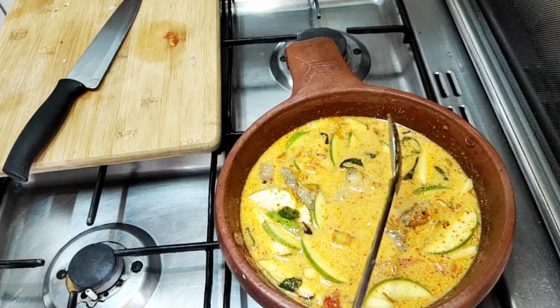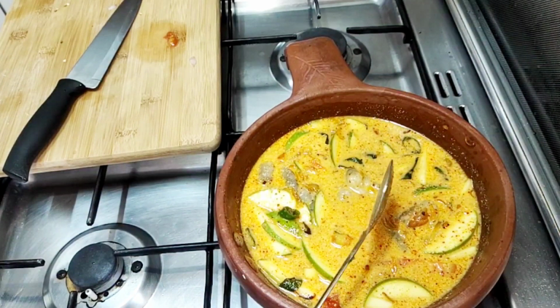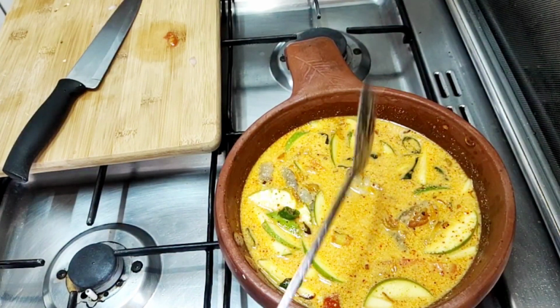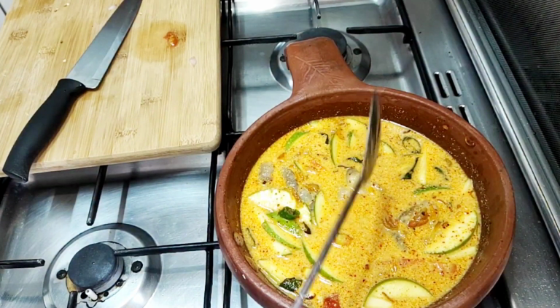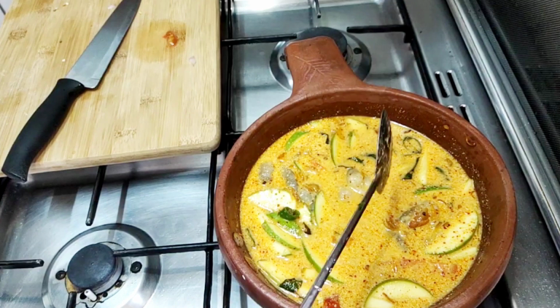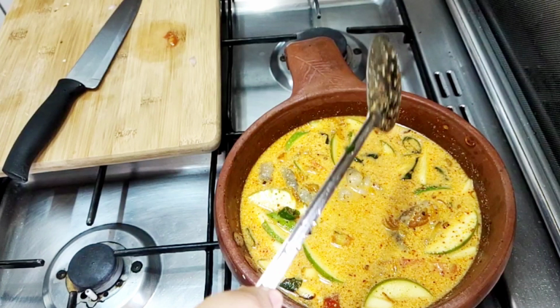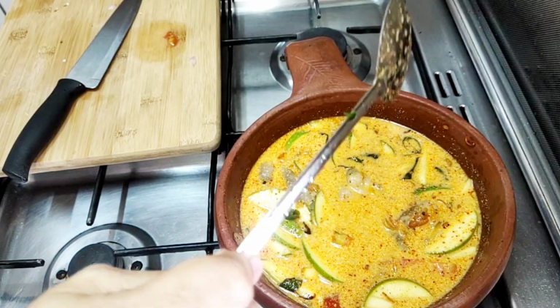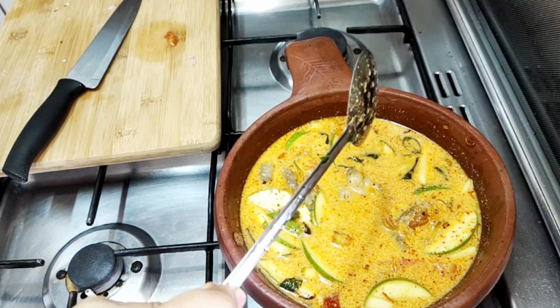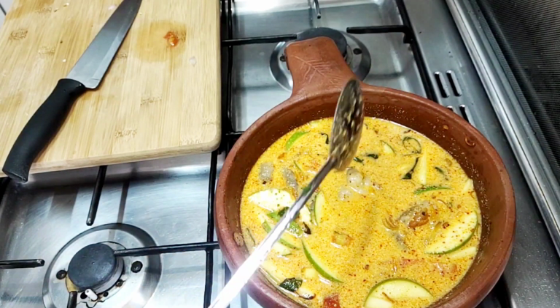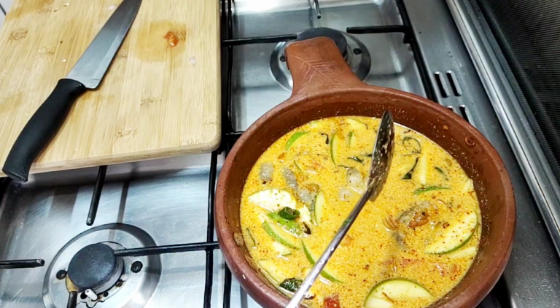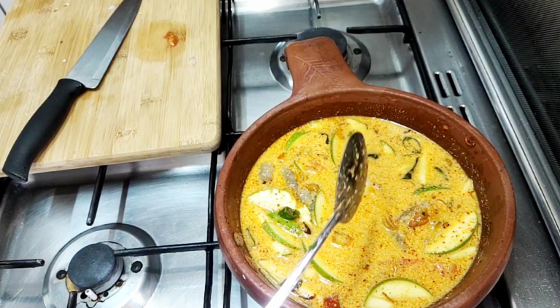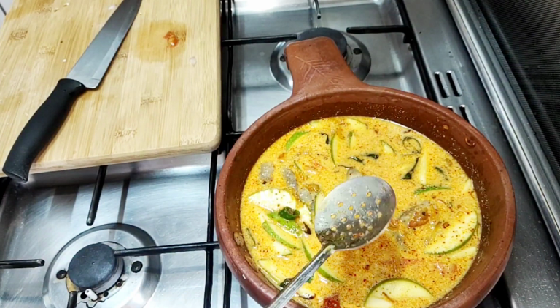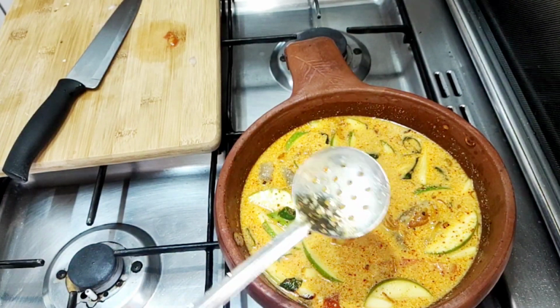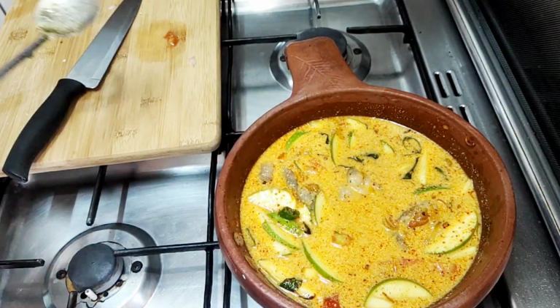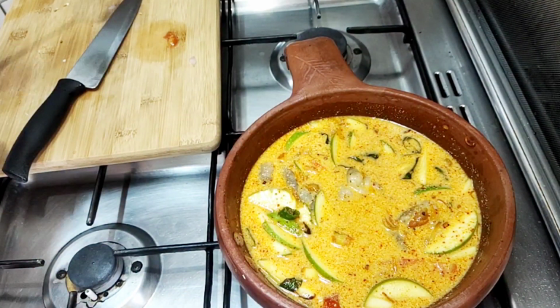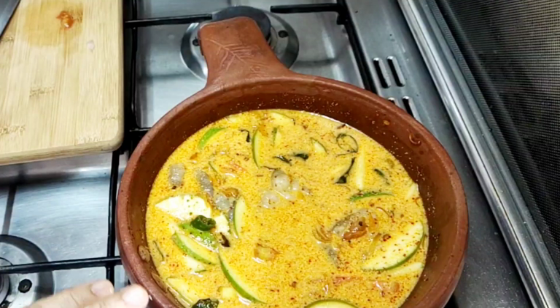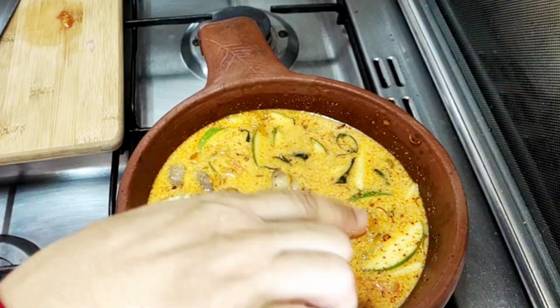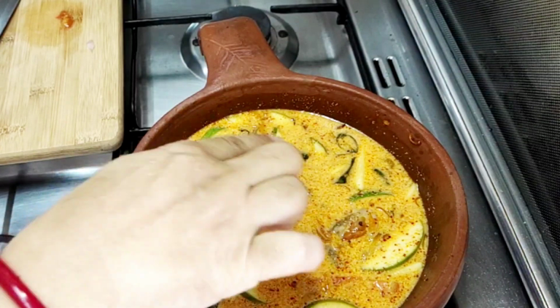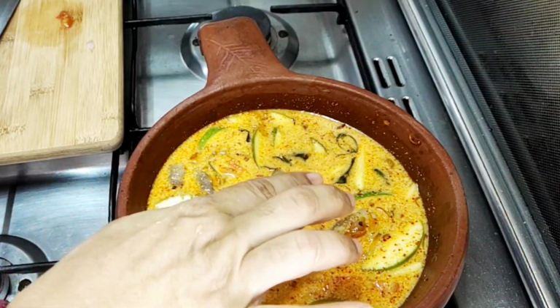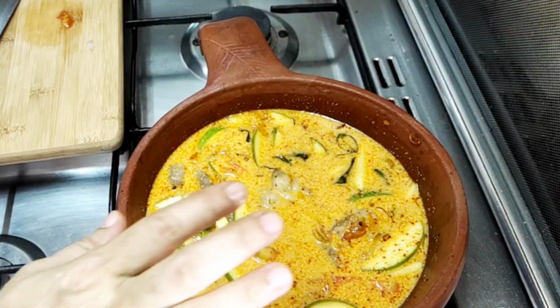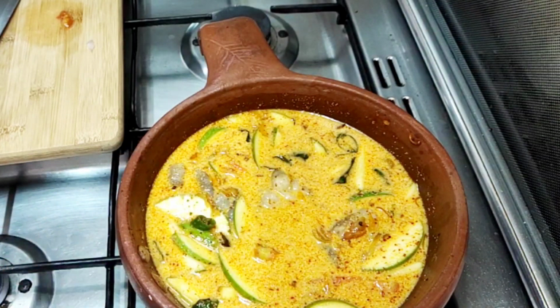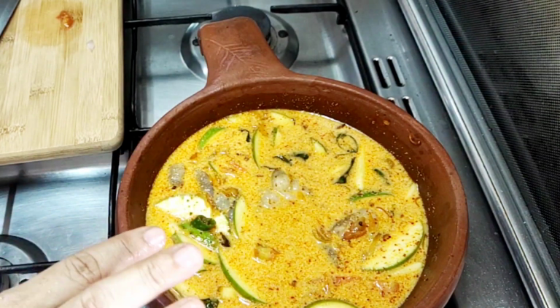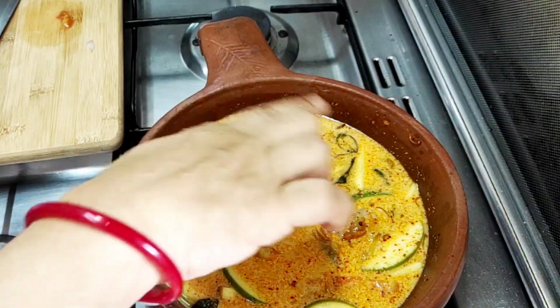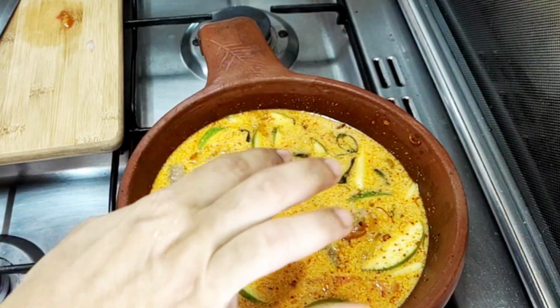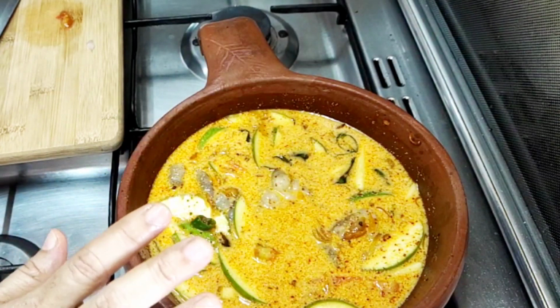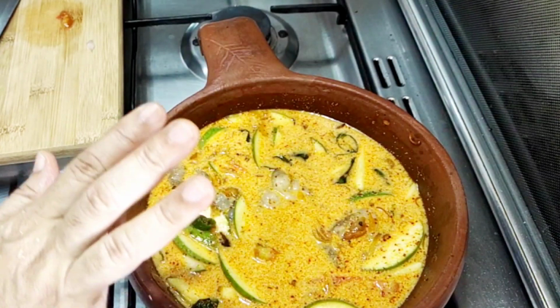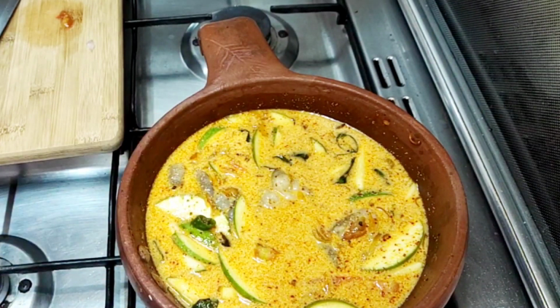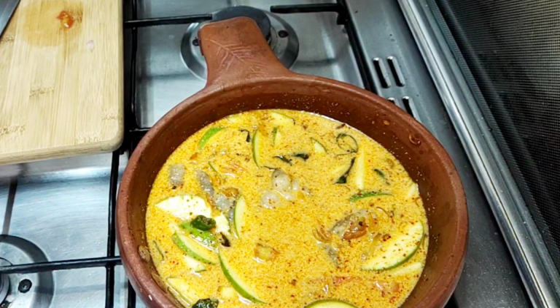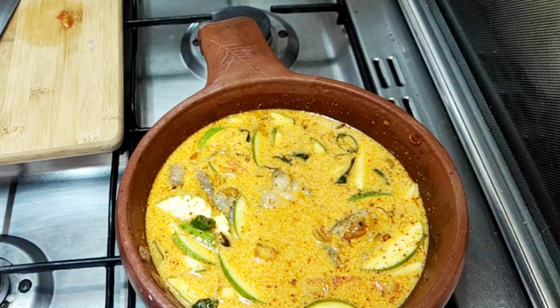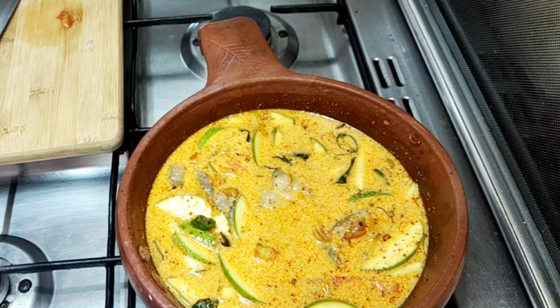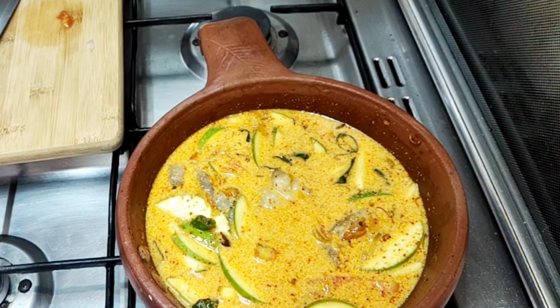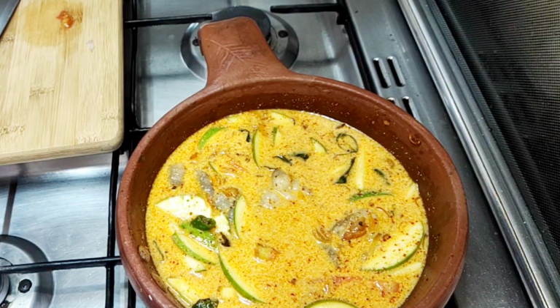This will be done in a few minutes. I will use 2 grams of egg.